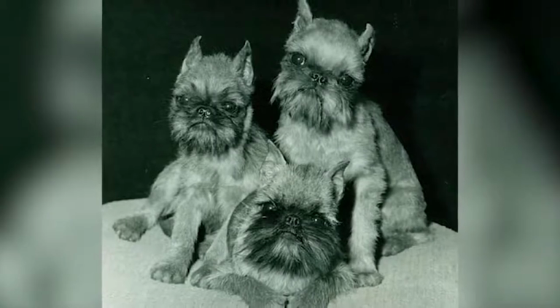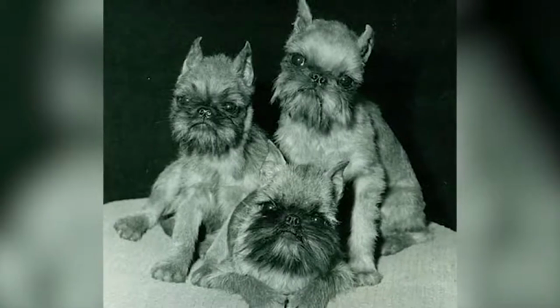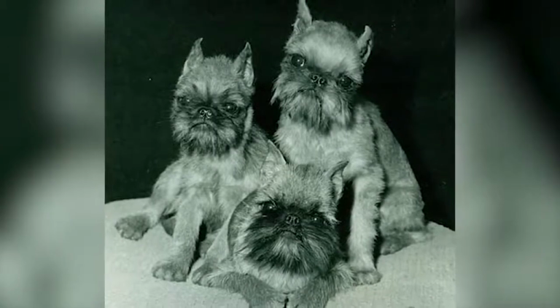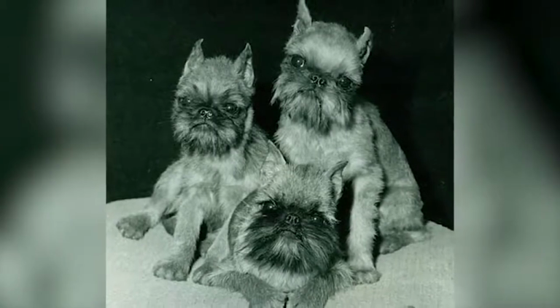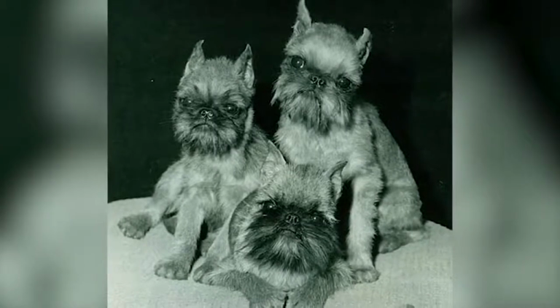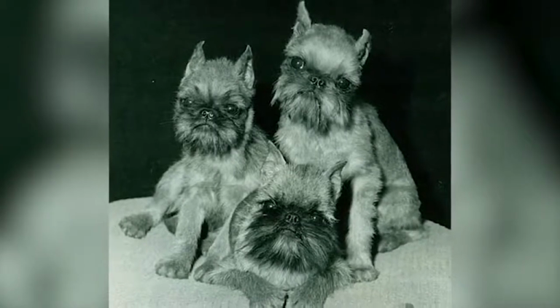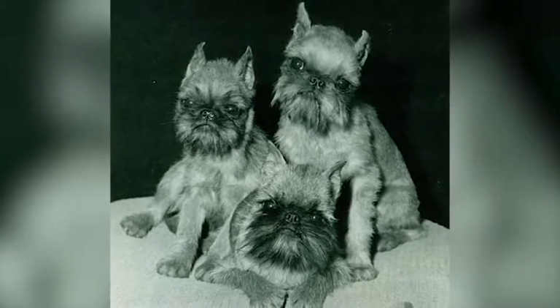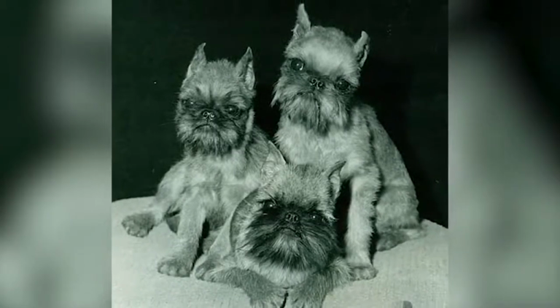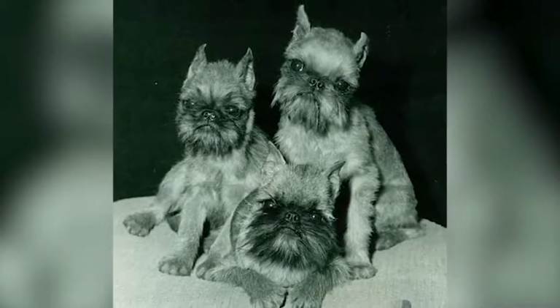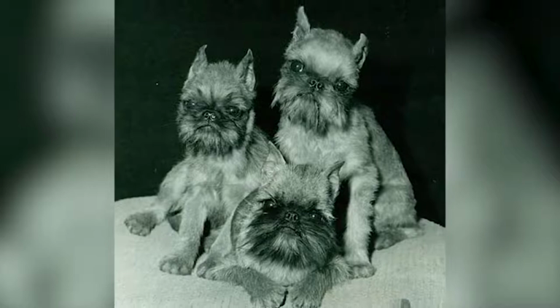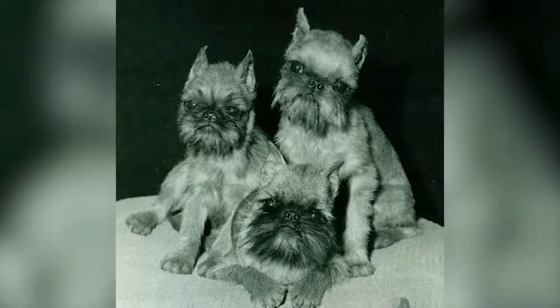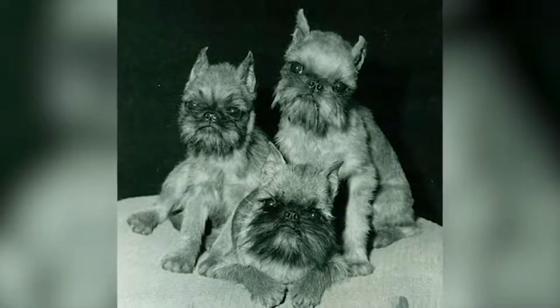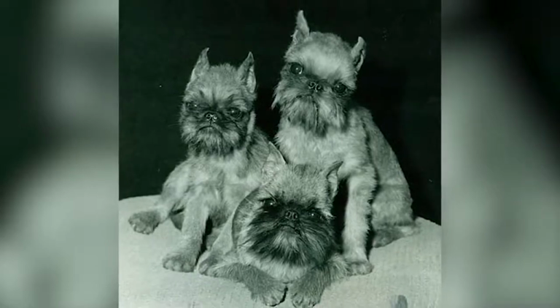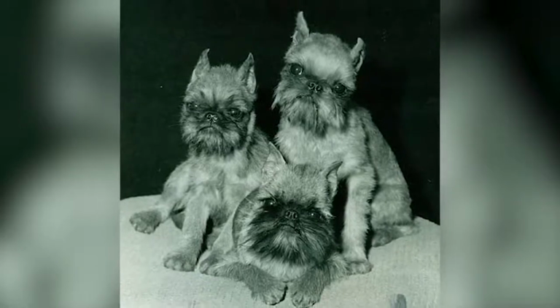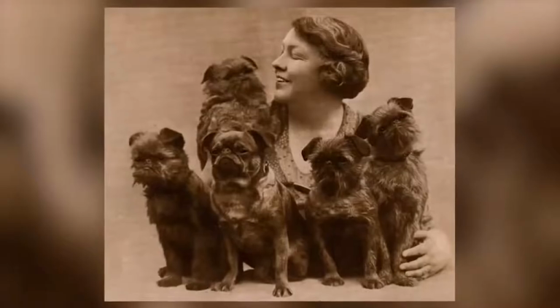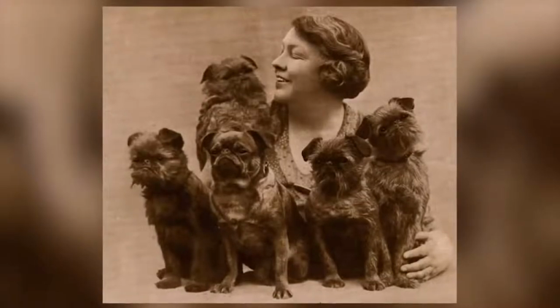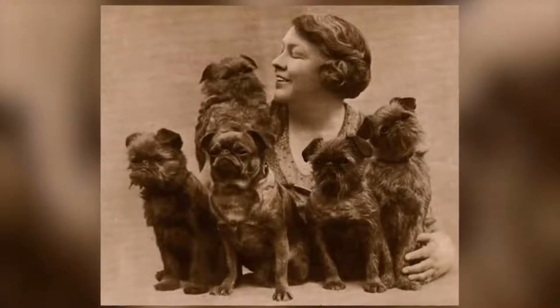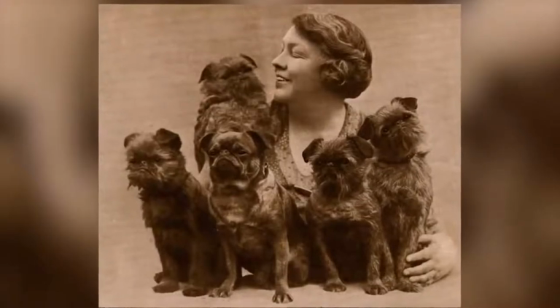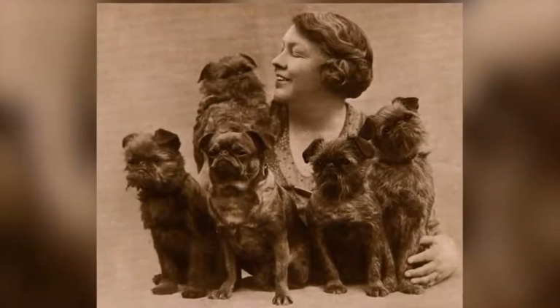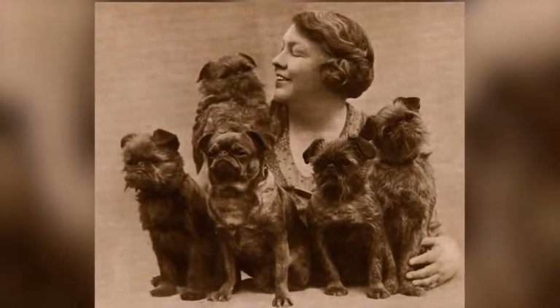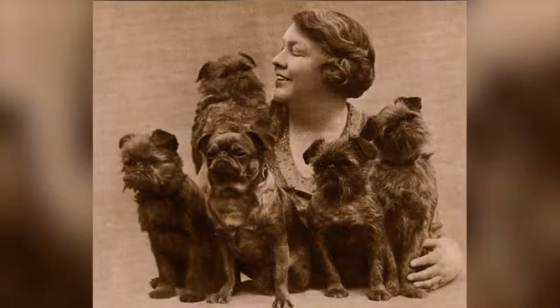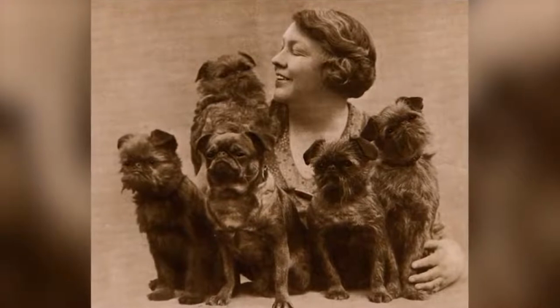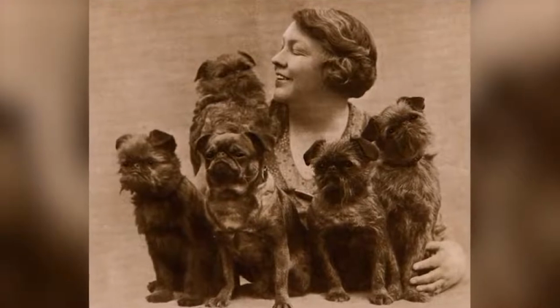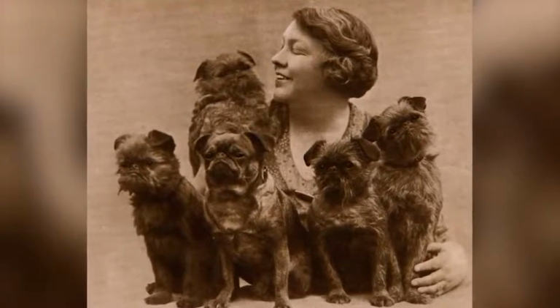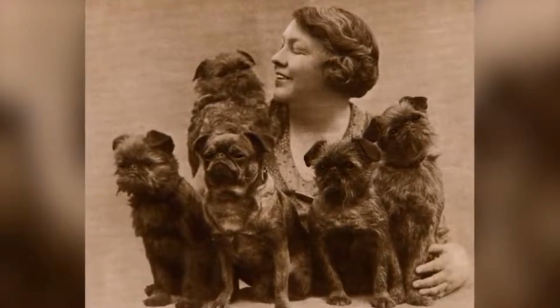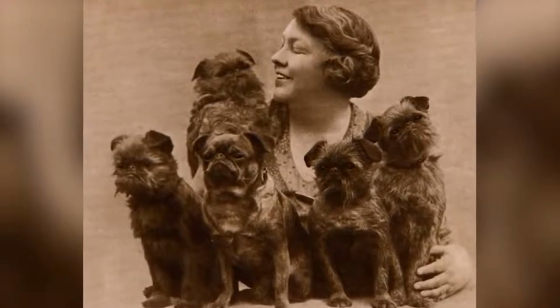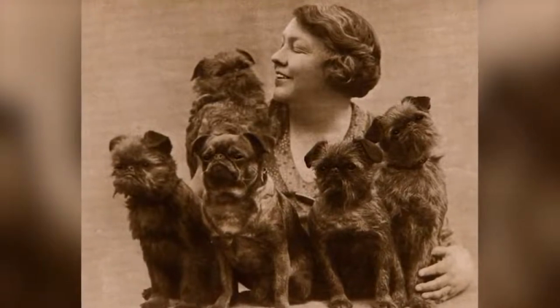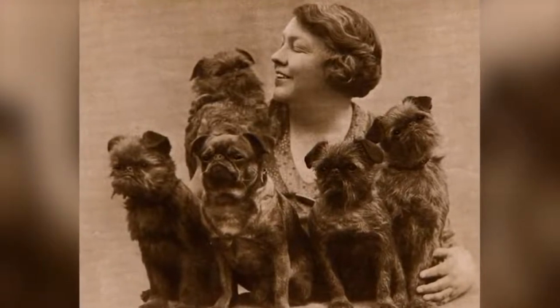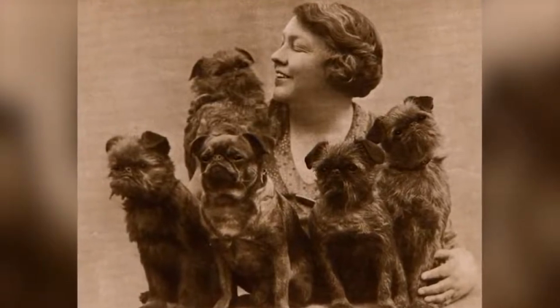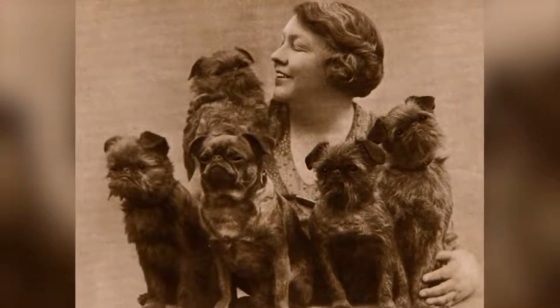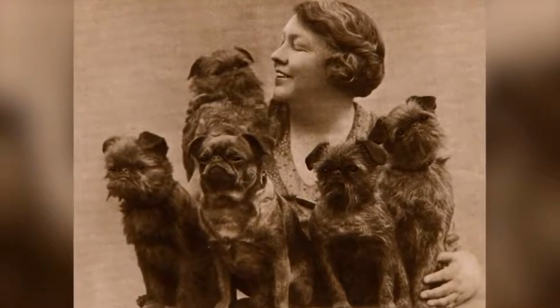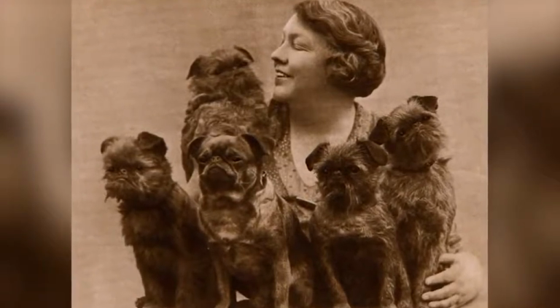Size: 18 cm to 28 cm. Weight: 3 kg to 6 kg. Hair: medium length. Colors: black or black and tan. Life expectancy: 10–15 years. Gestation period: 63 days.